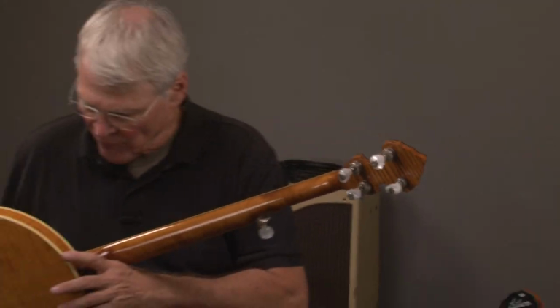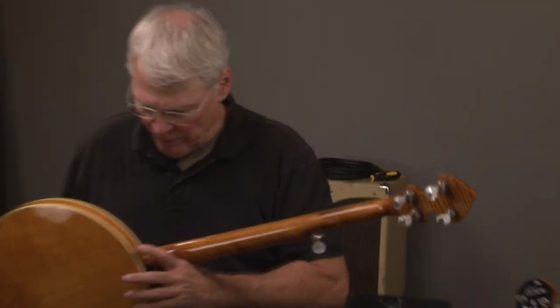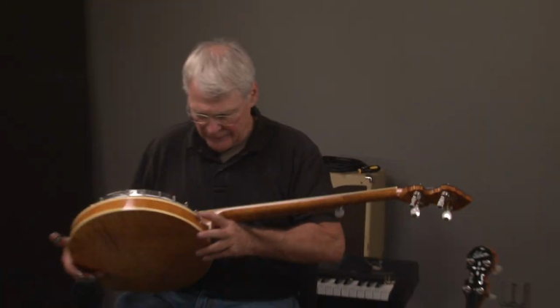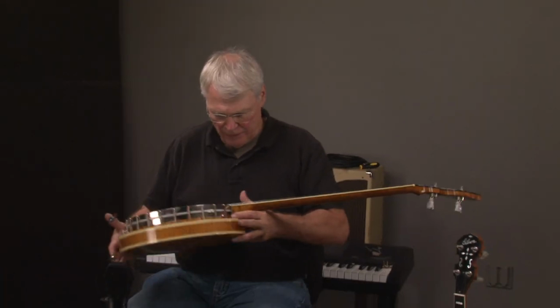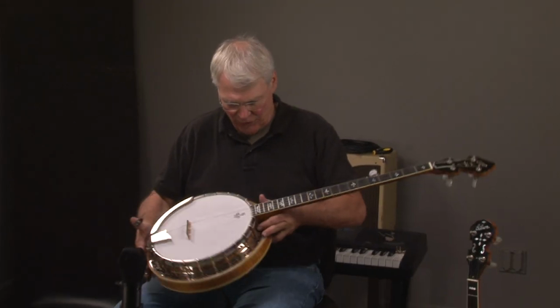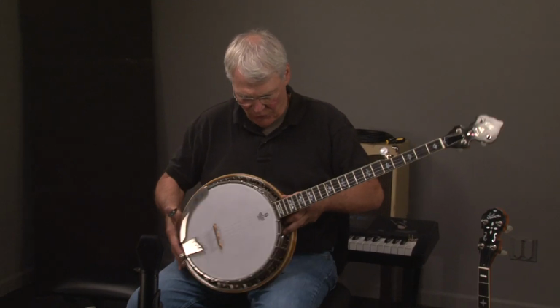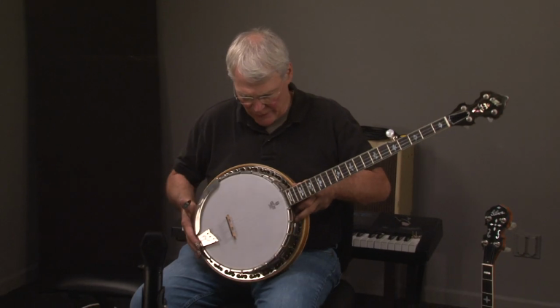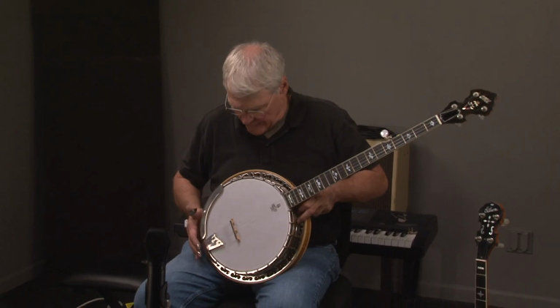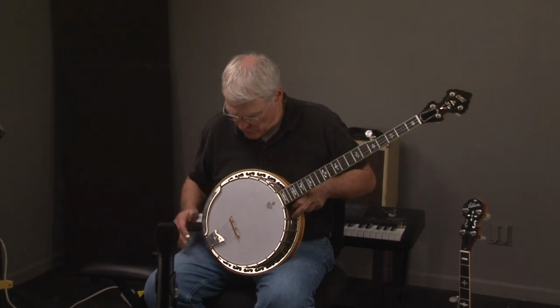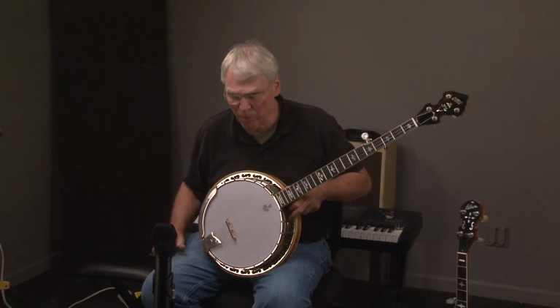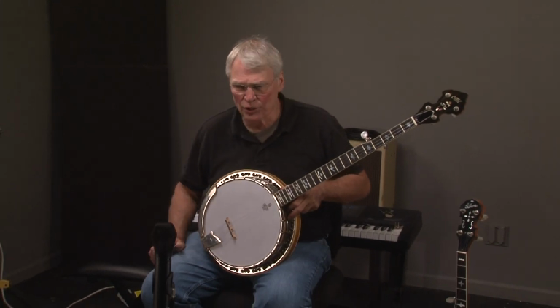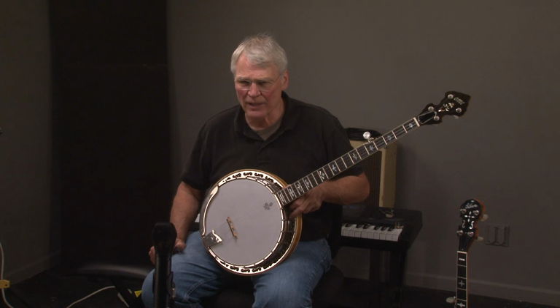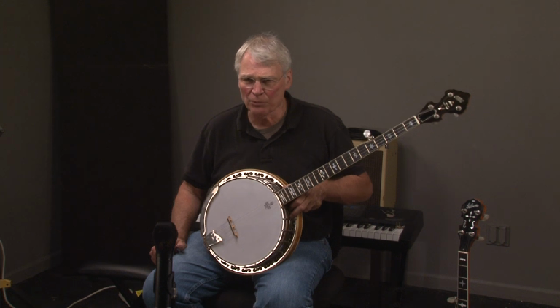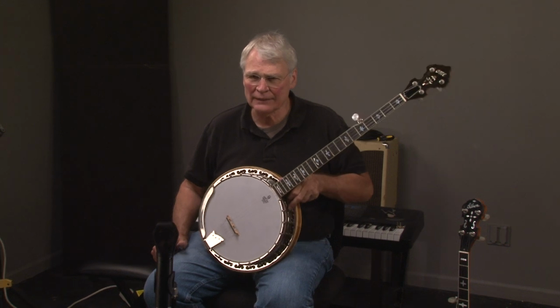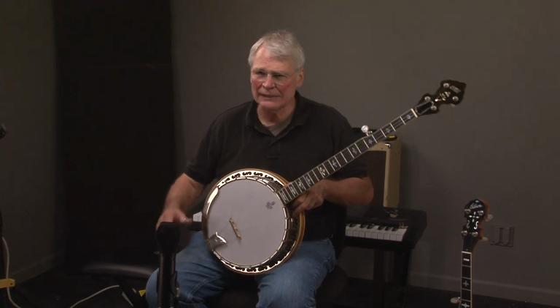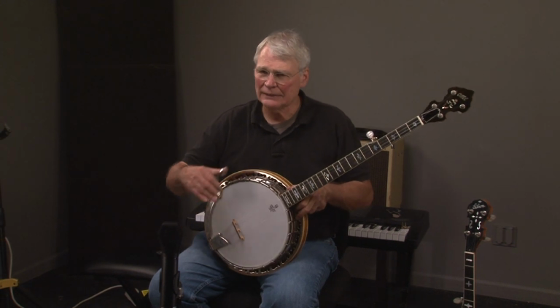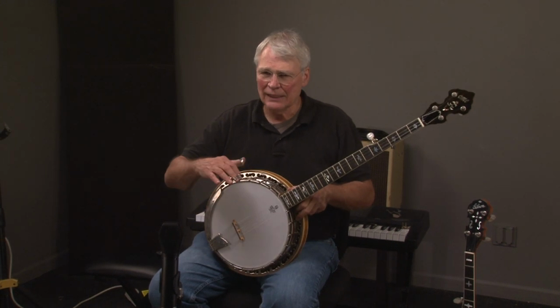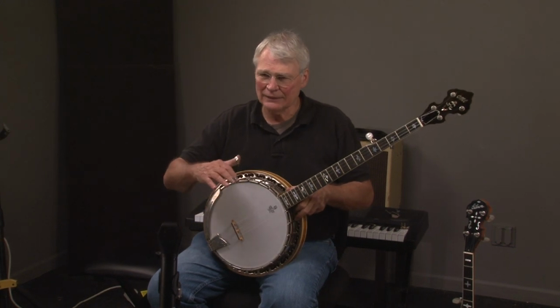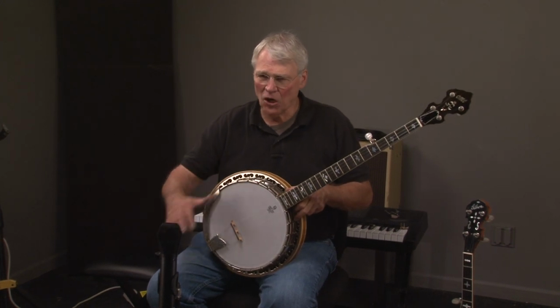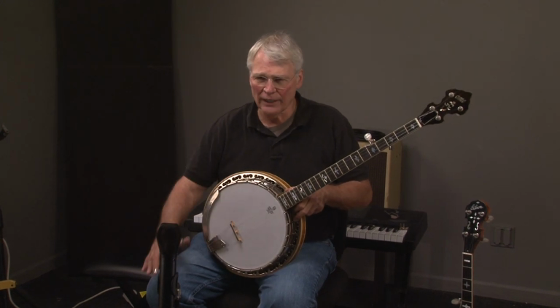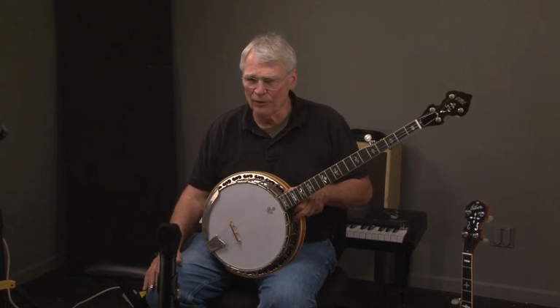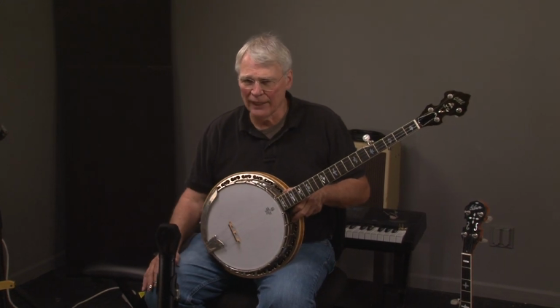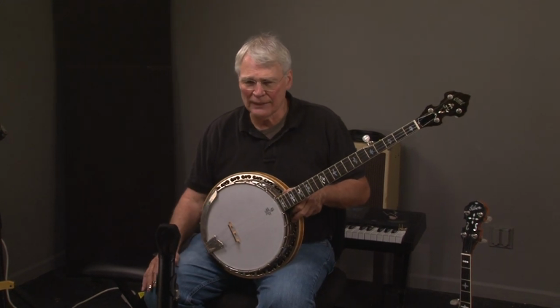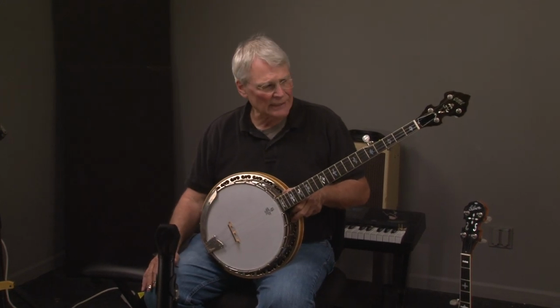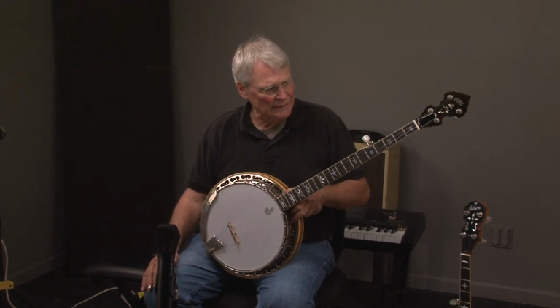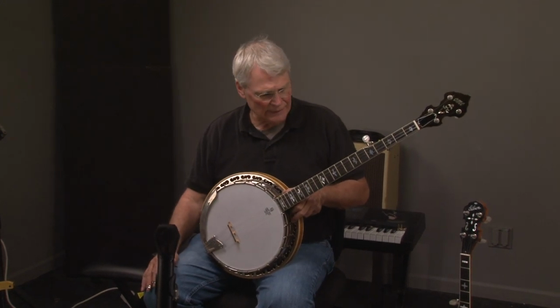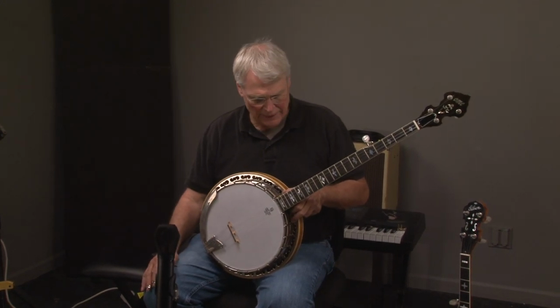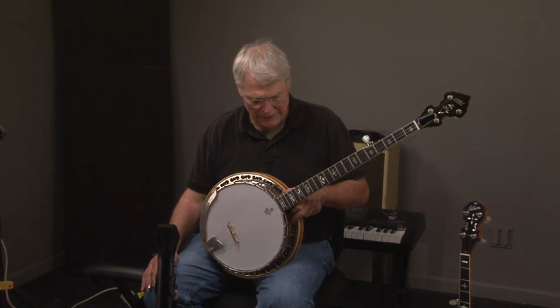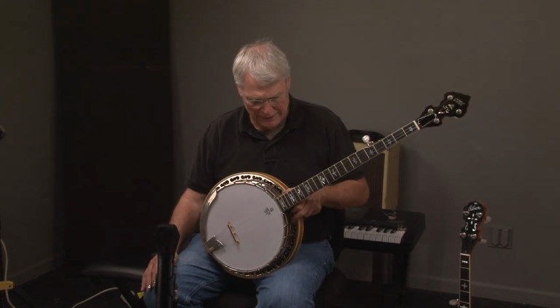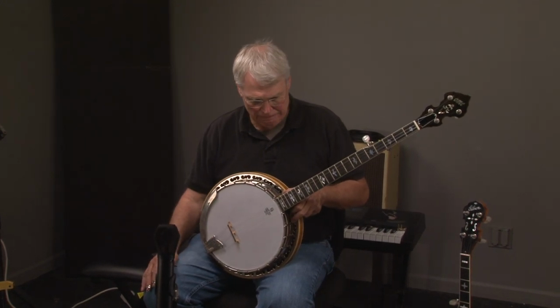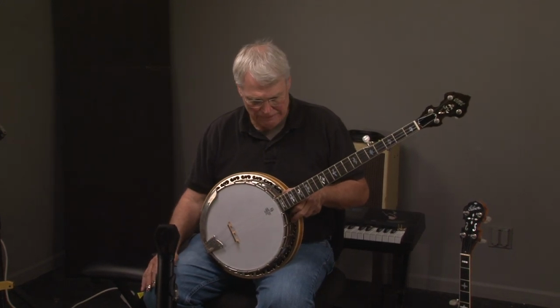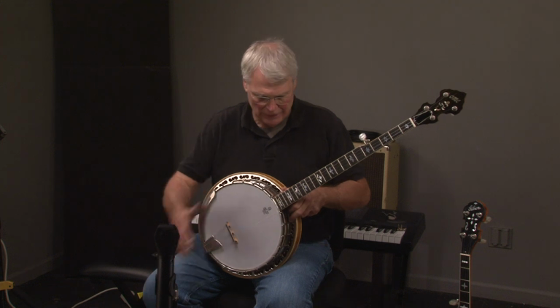But this banjo, as I say, was purchased by someone, hardly ever played it, and decided to sell it.